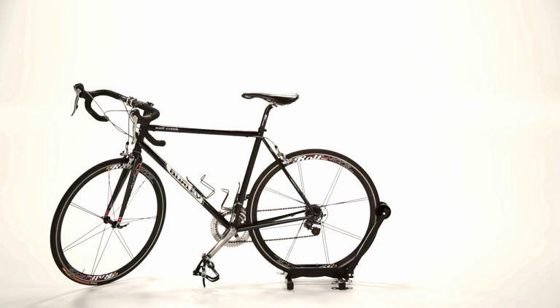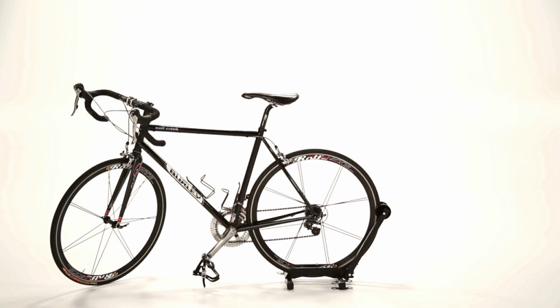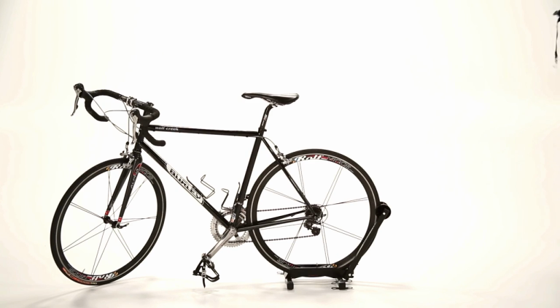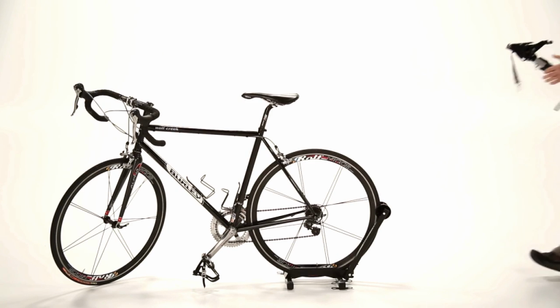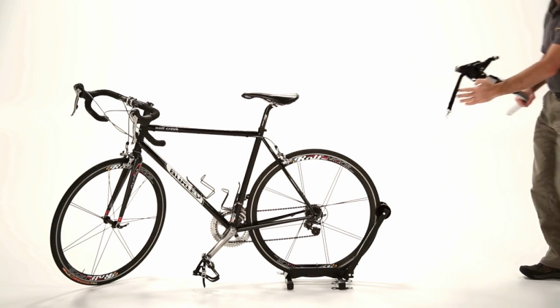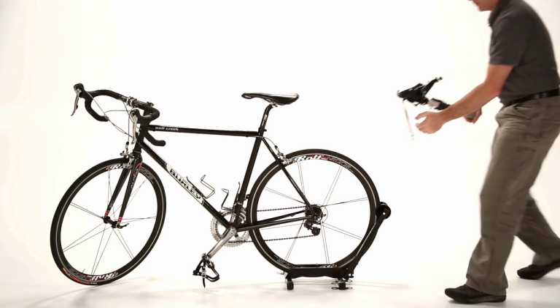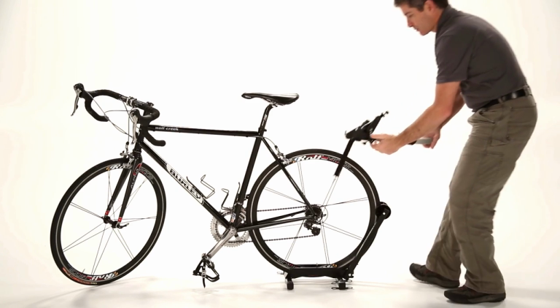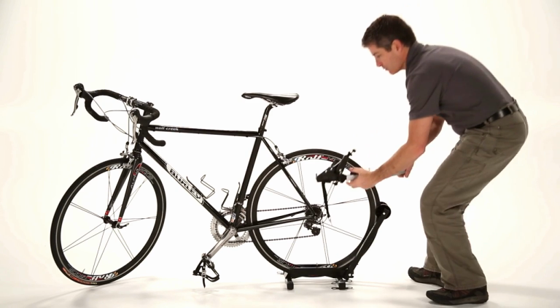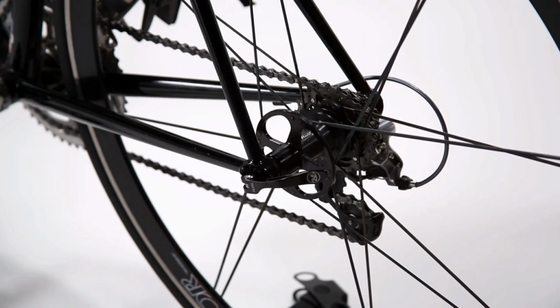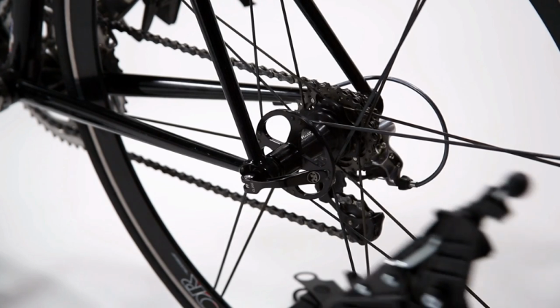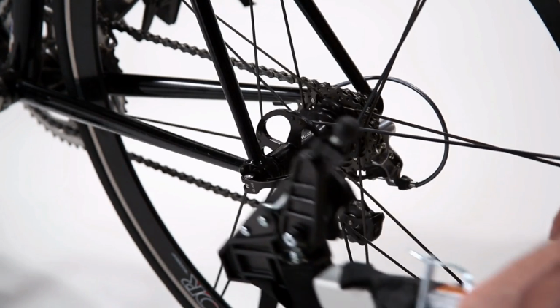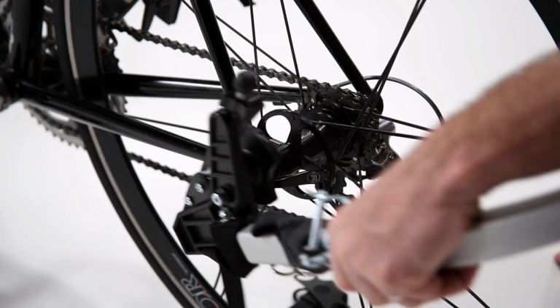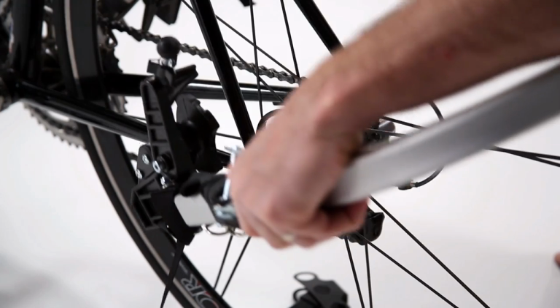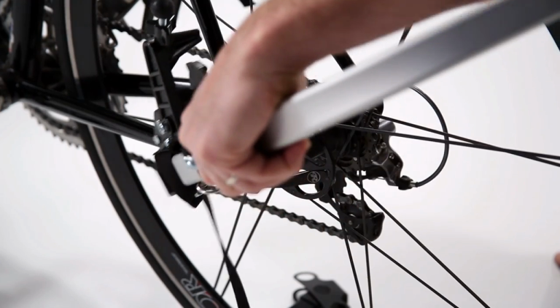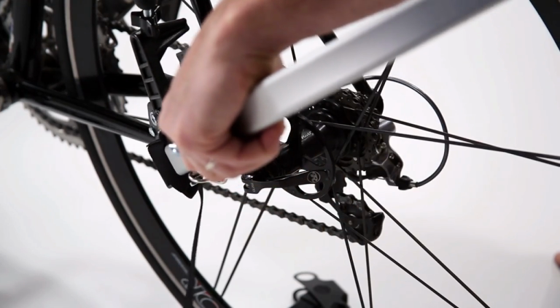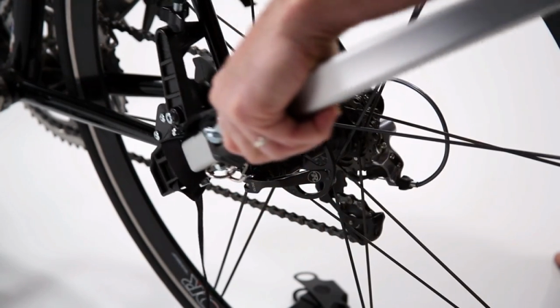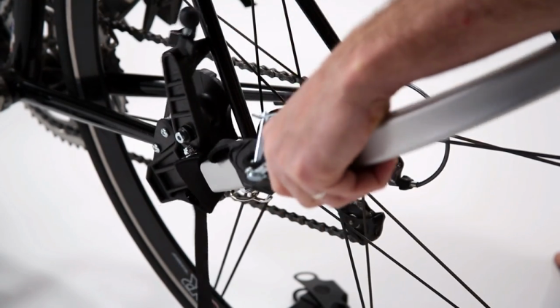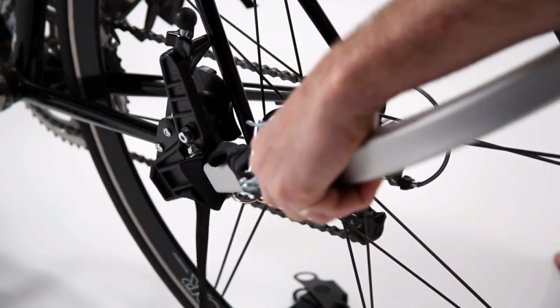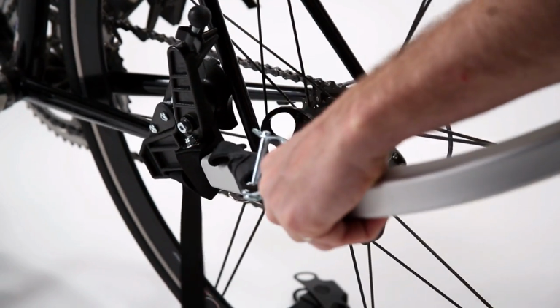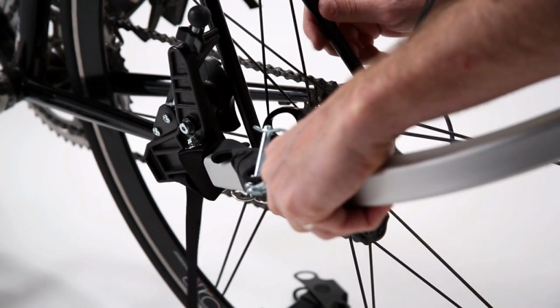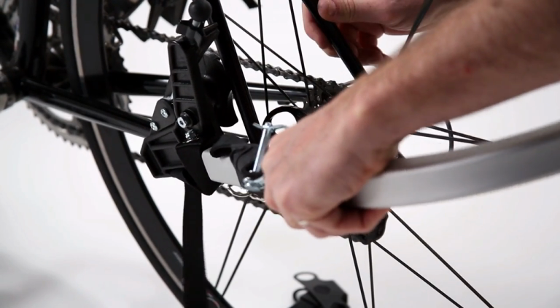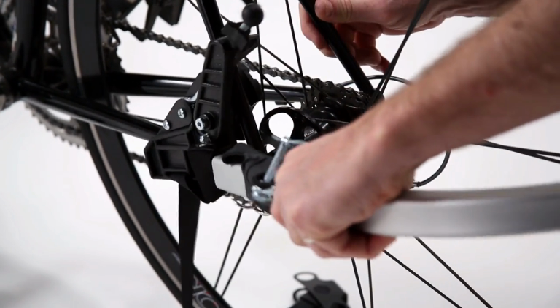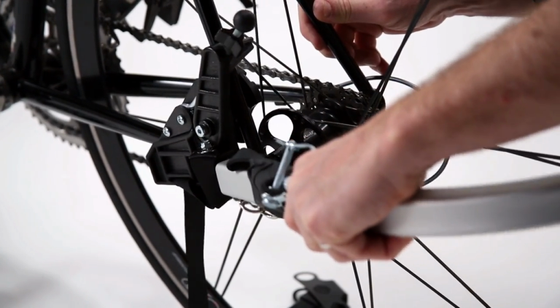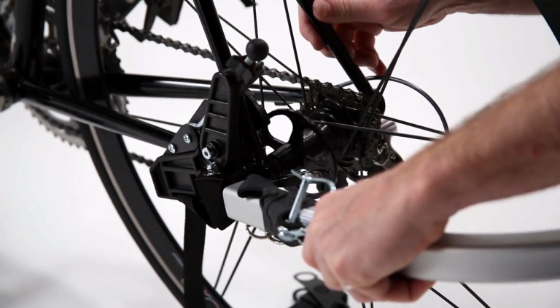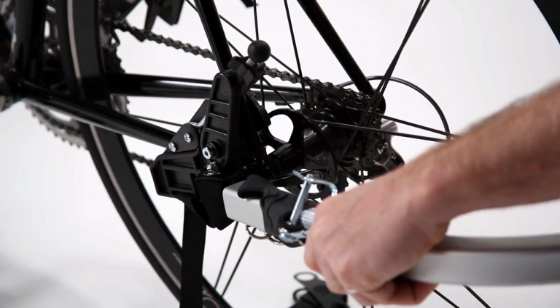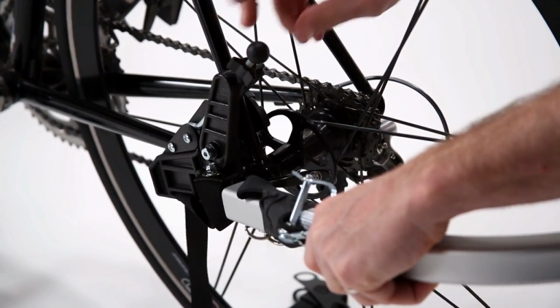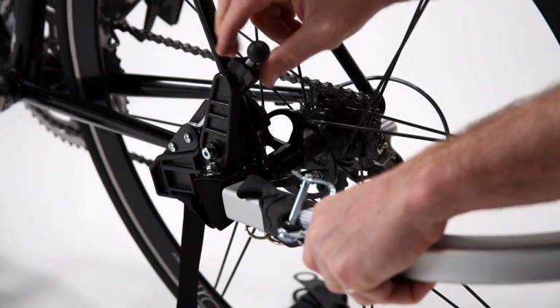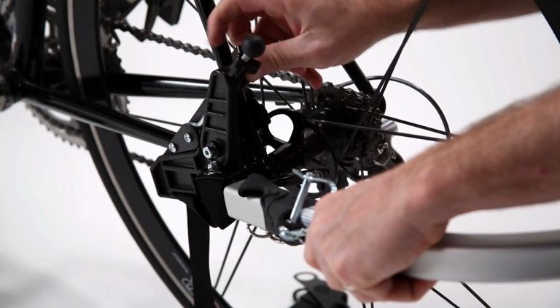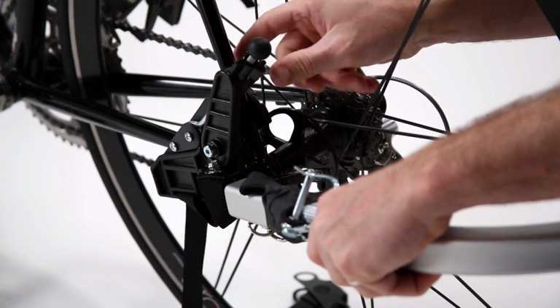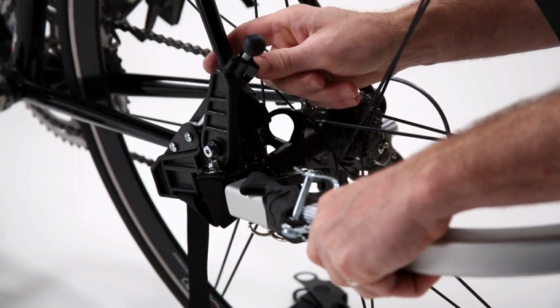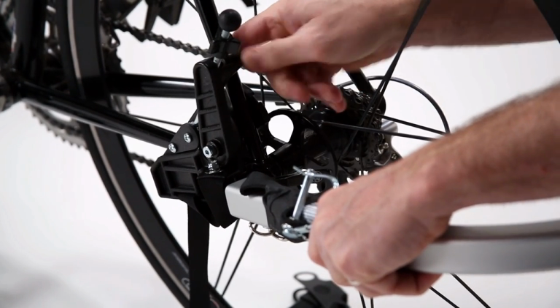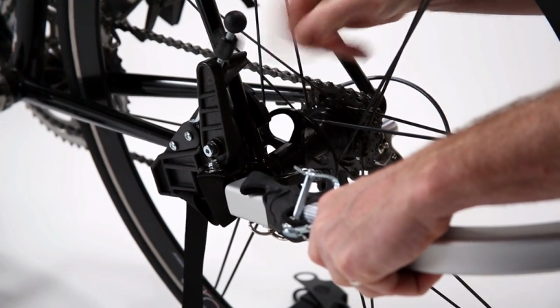Unlike the standard forged hitch, which attaches to the axle, the classic hitch can be used to attach the hitch clamps to the bike frame. To install it, first make sure the clamp is loose, then drop the hitch into position as shown and tighten the clamp.